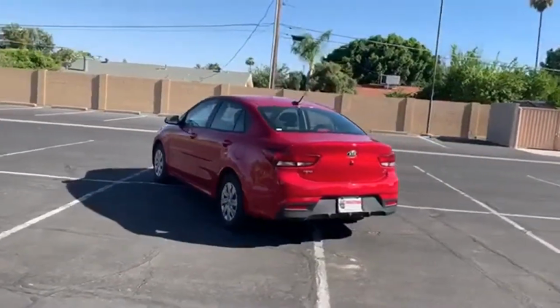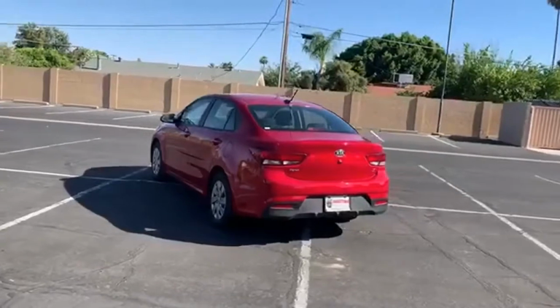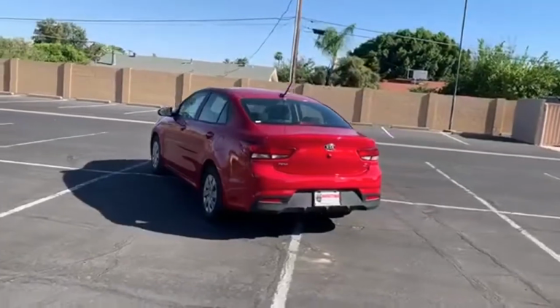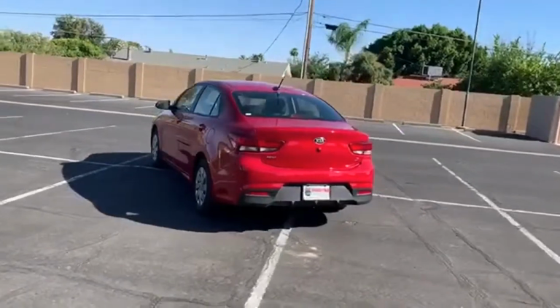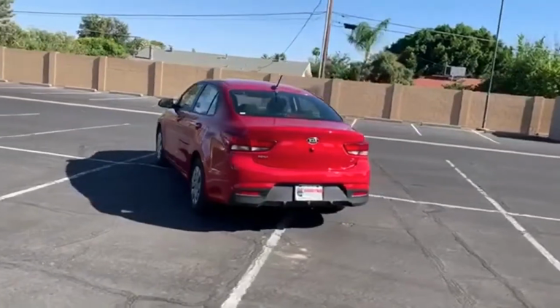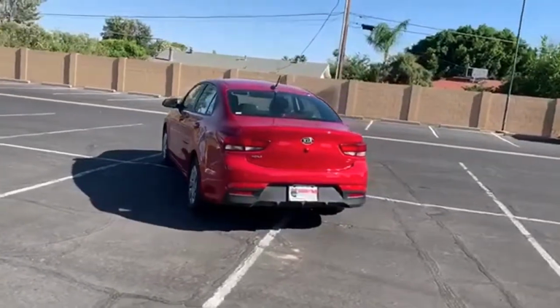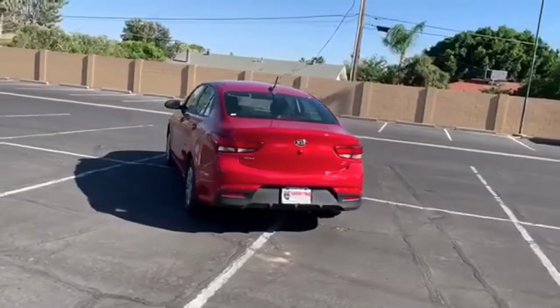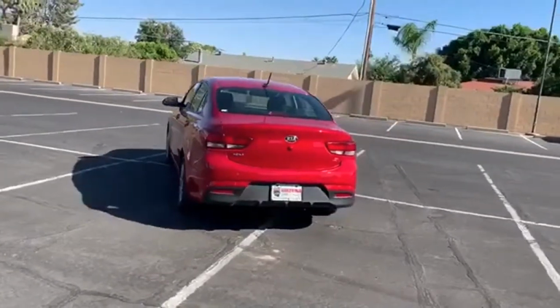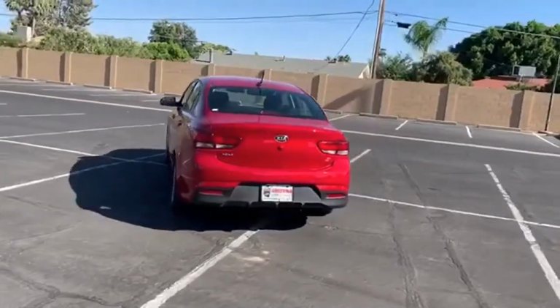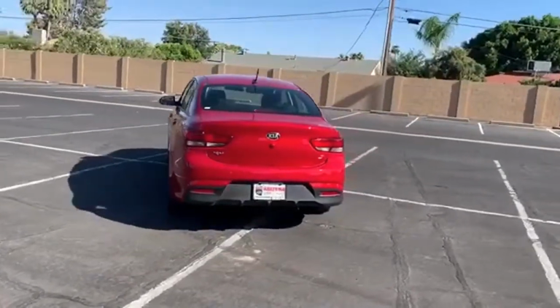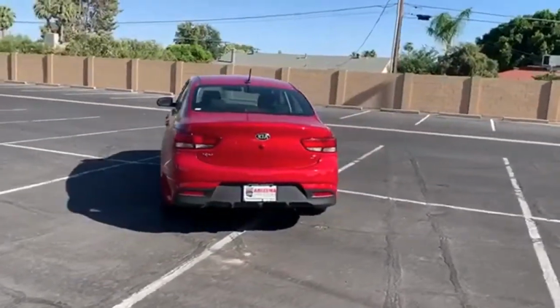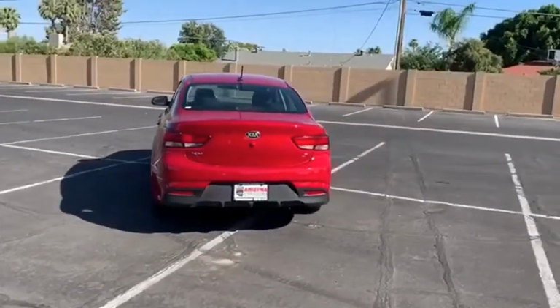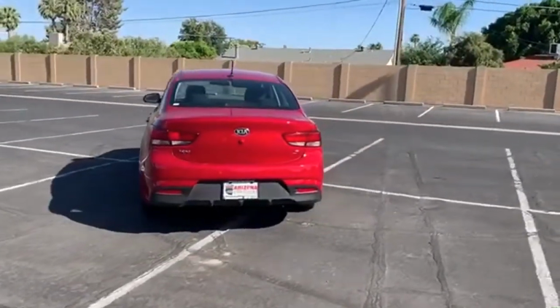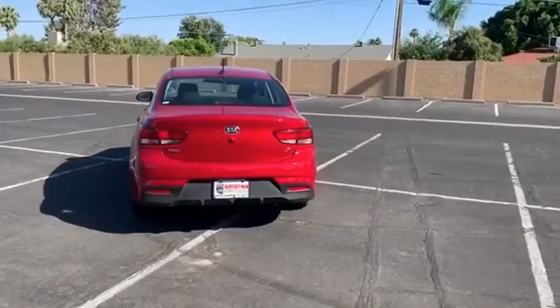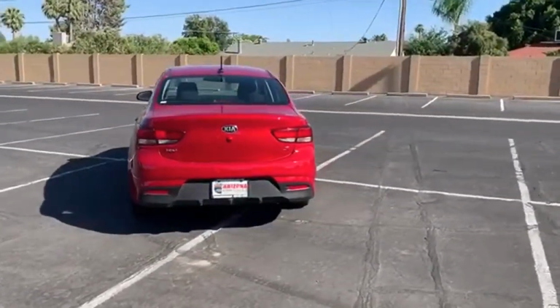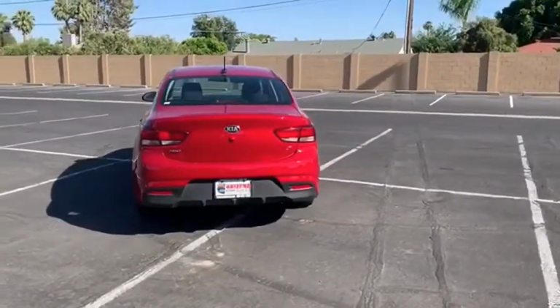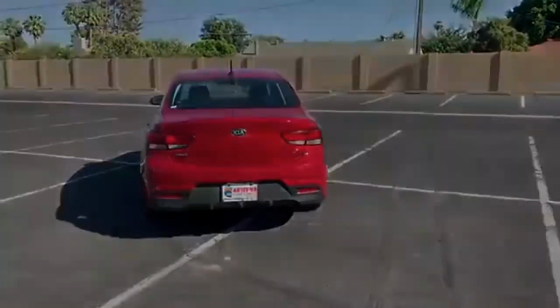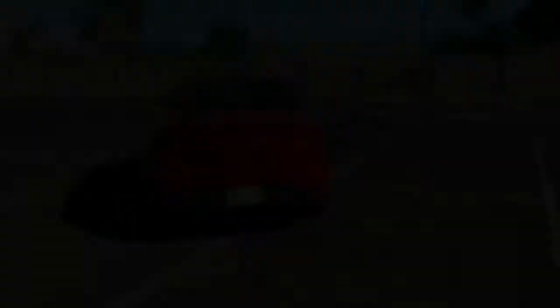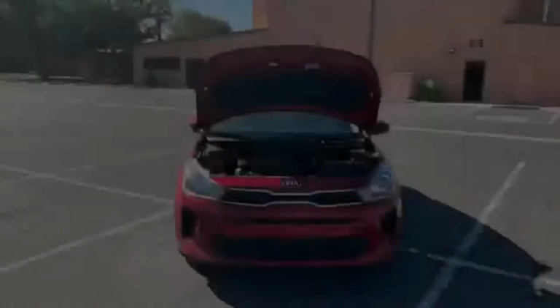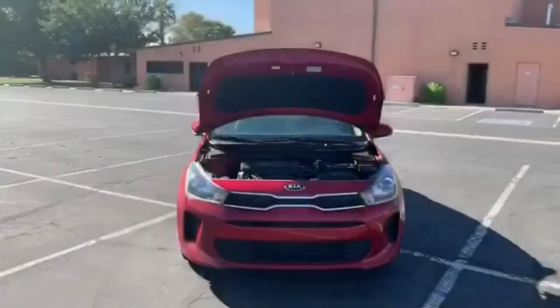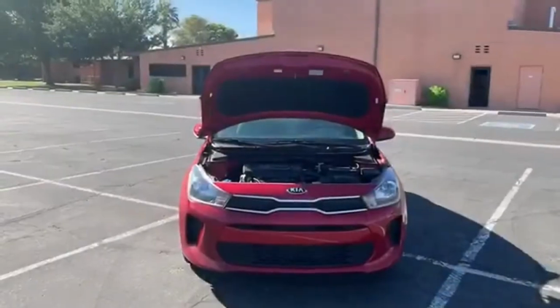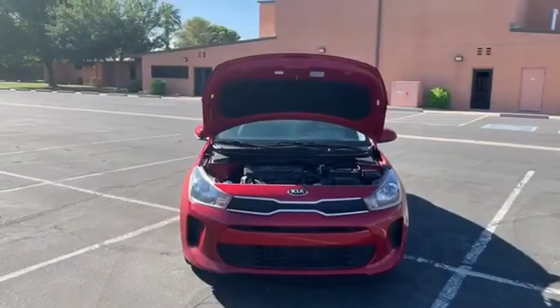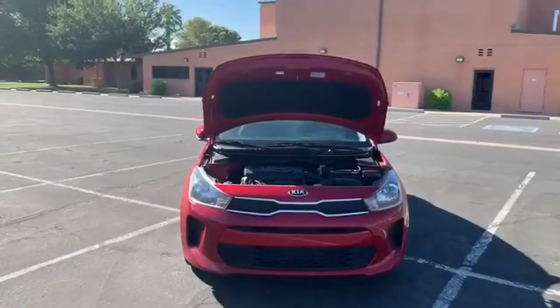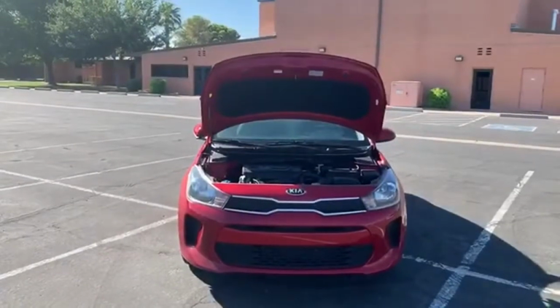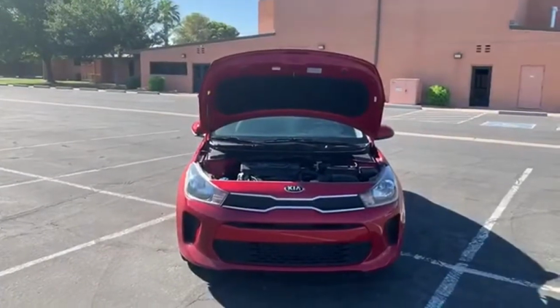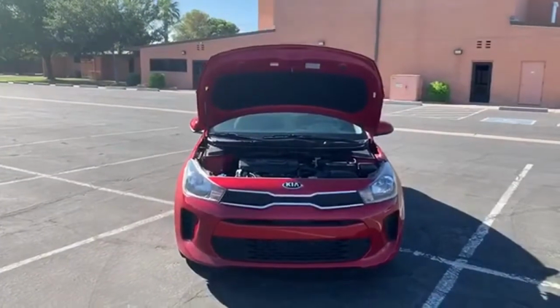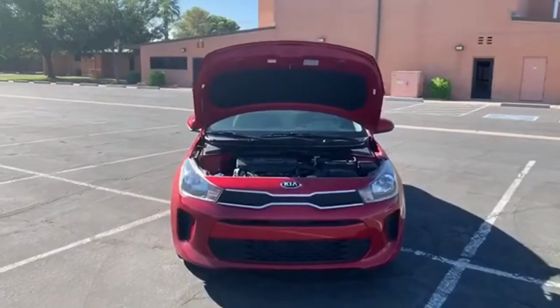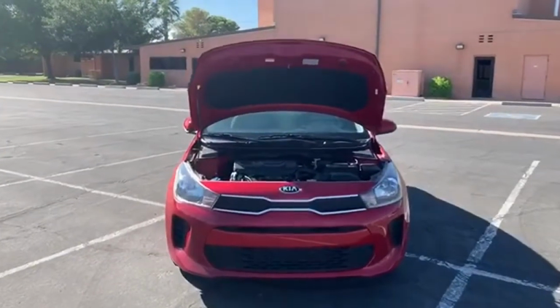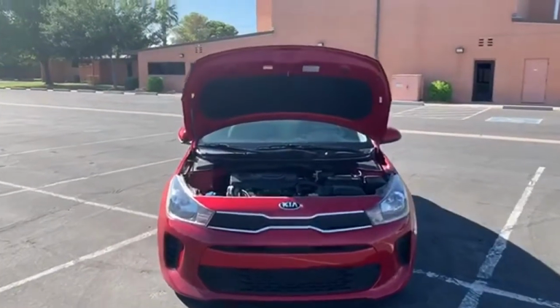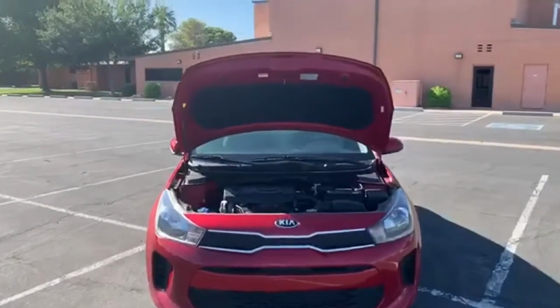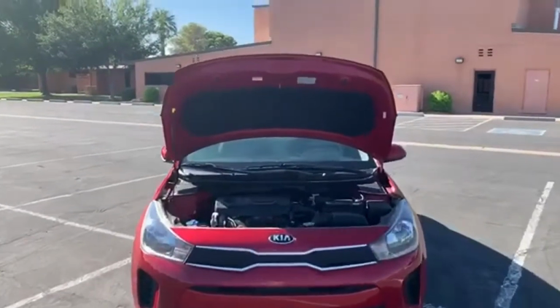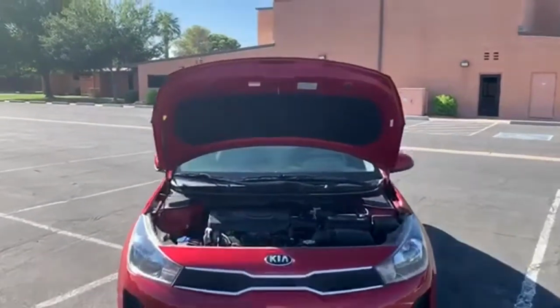Kia, commanding attention. They say a journey begins with one step. In this case, it begins with a test drive. Start your next adventure today.